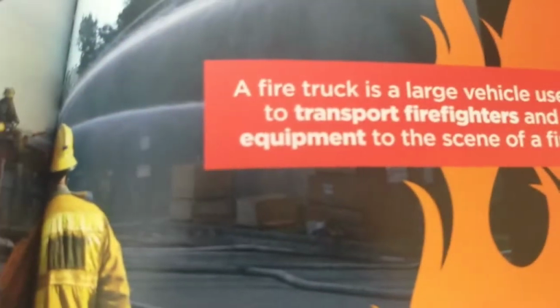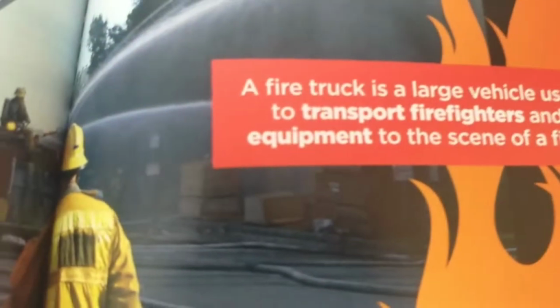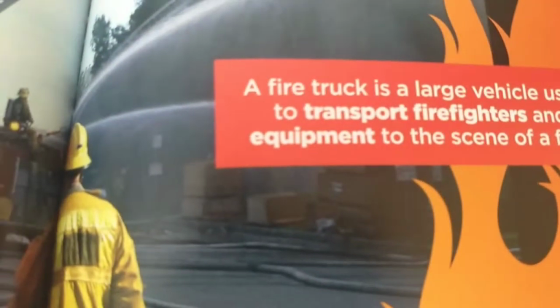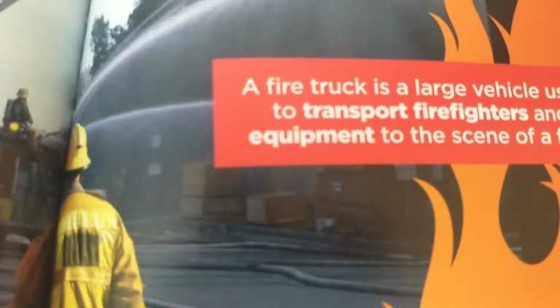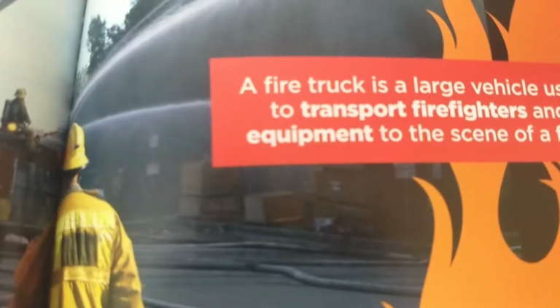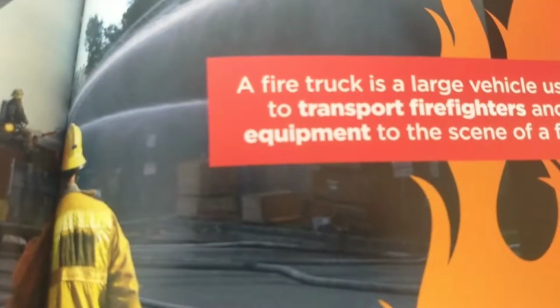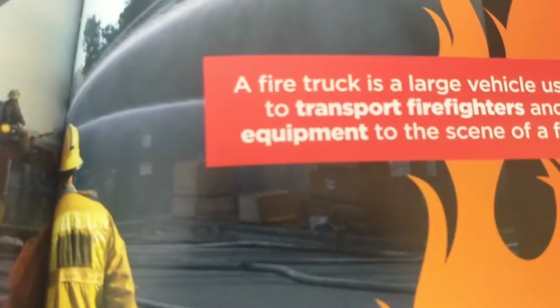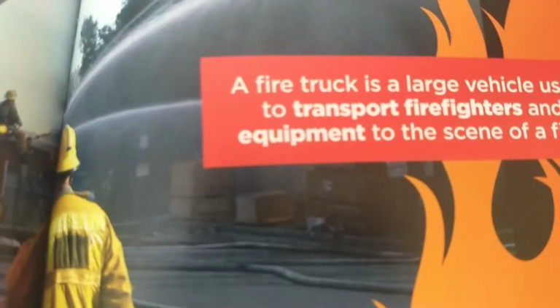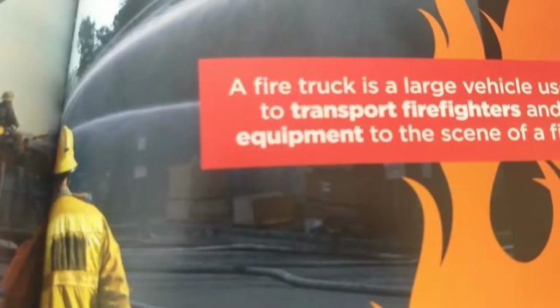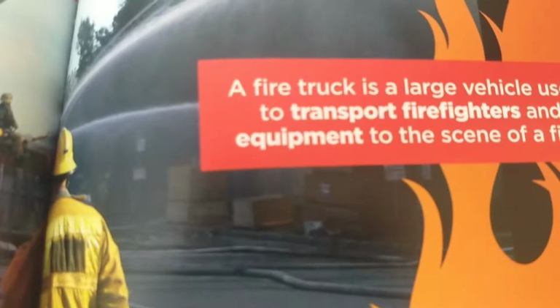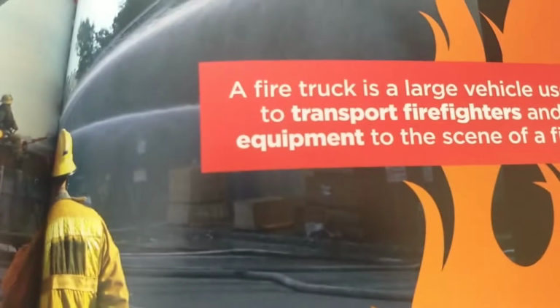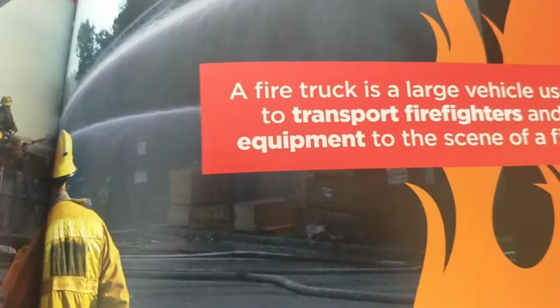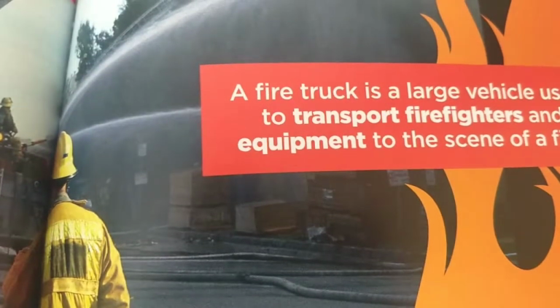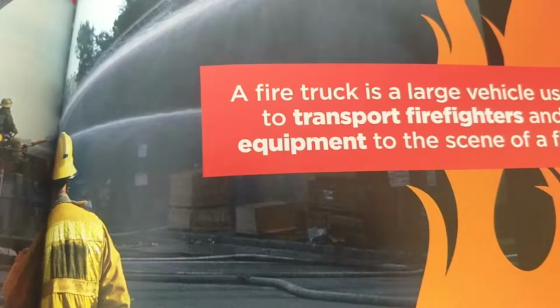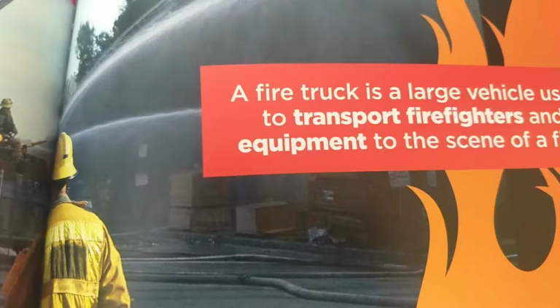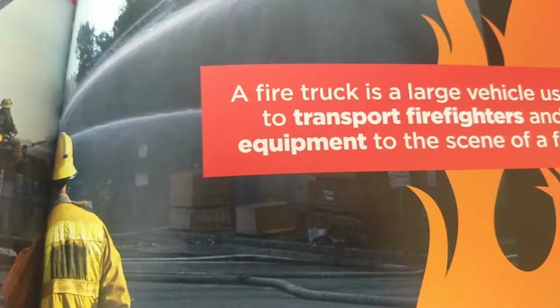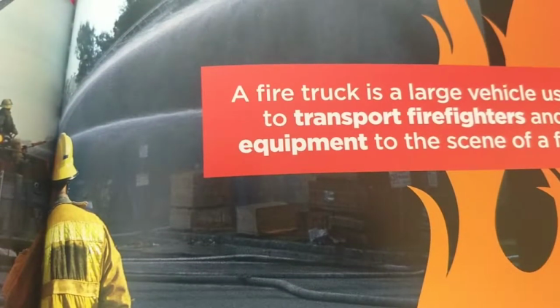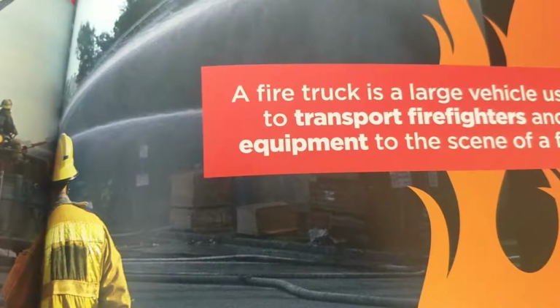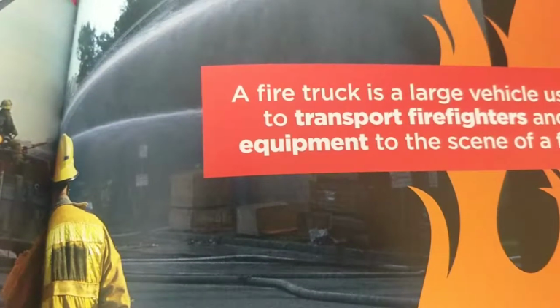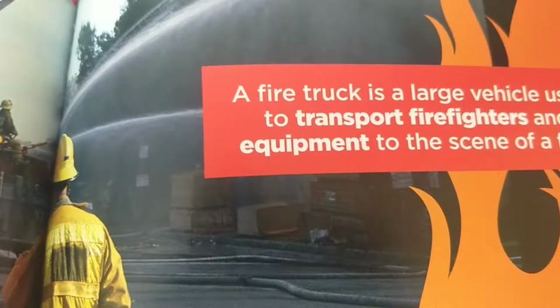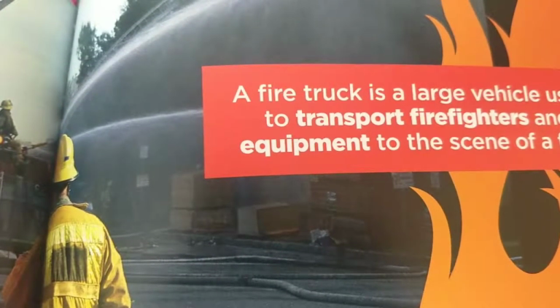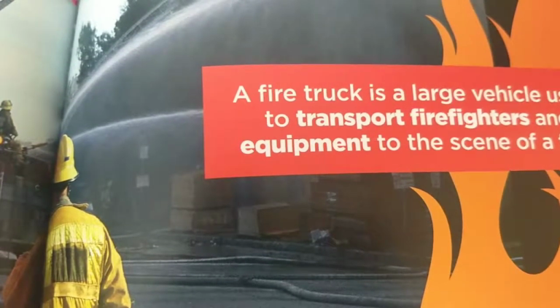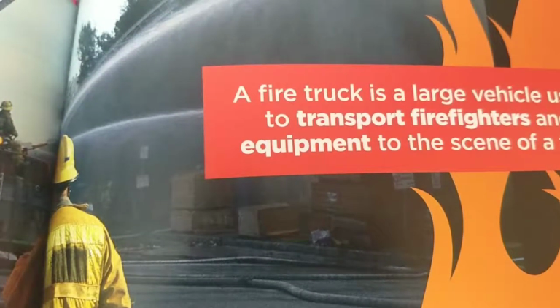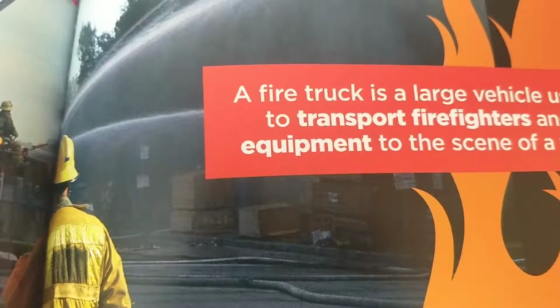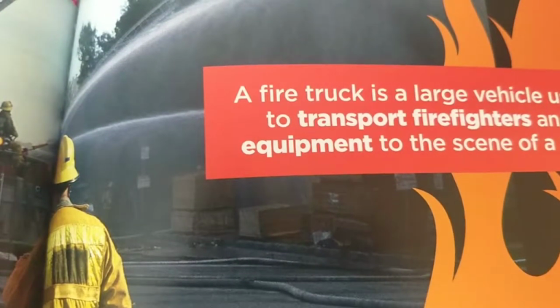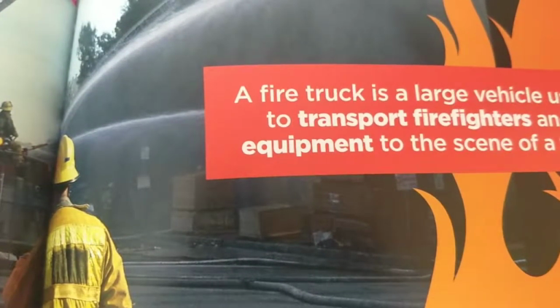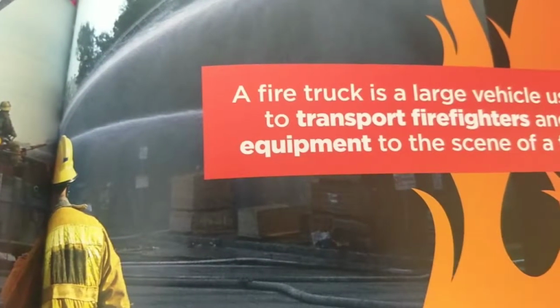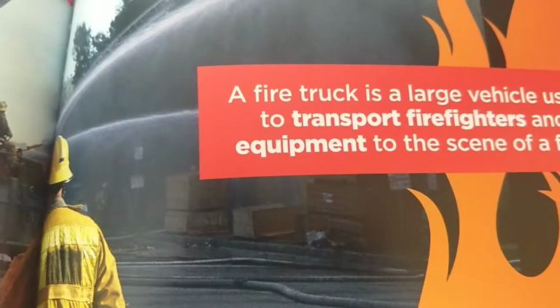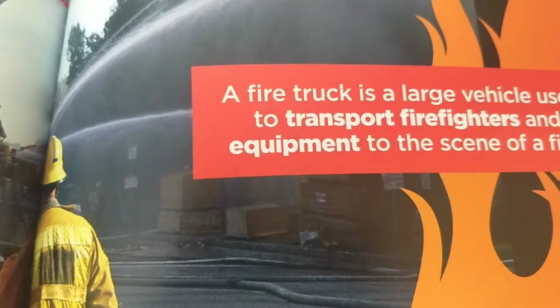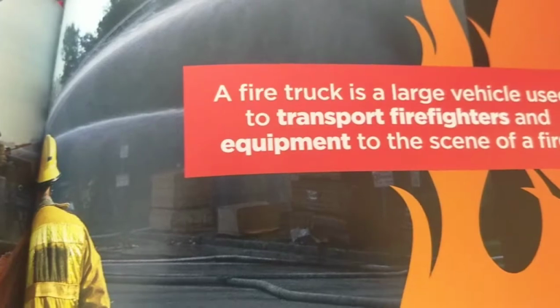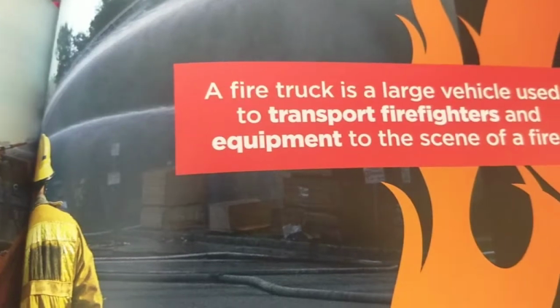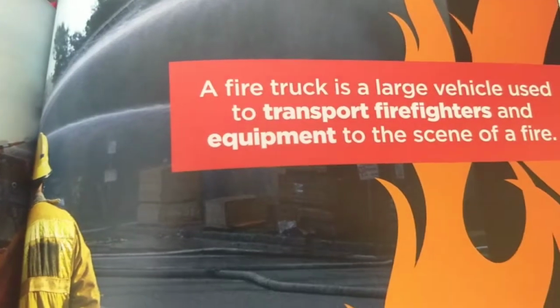A fire truck is a large vehicle used to transport firefighters and equipment to the scene of a fire.